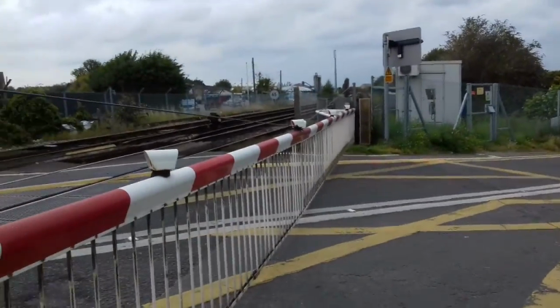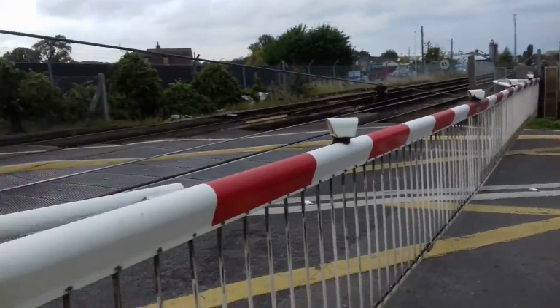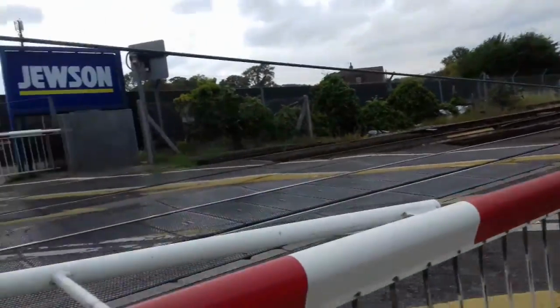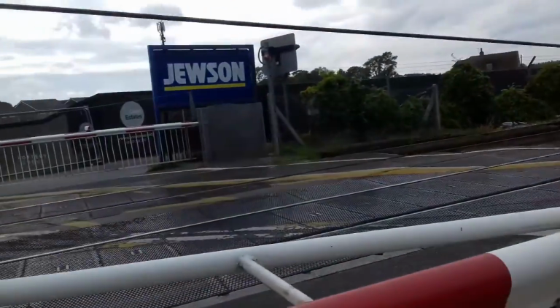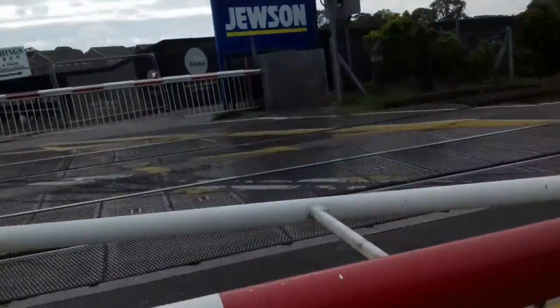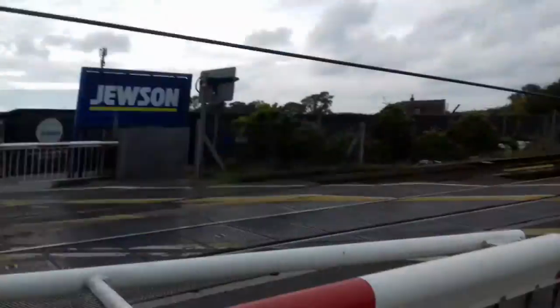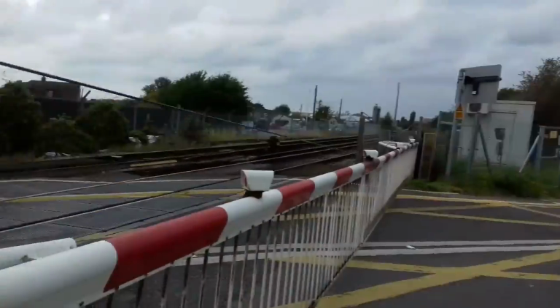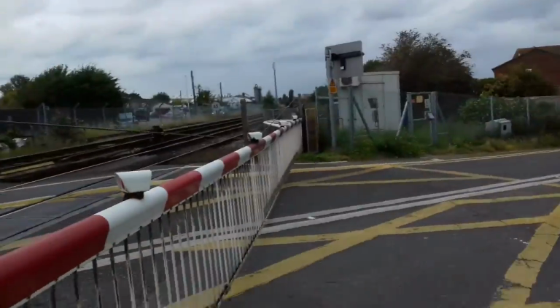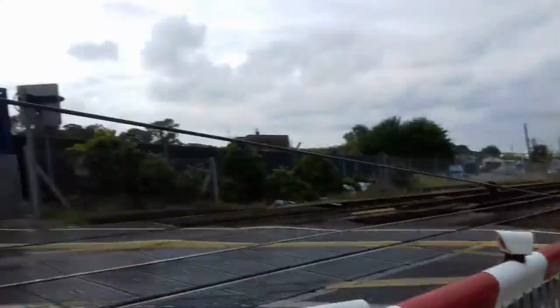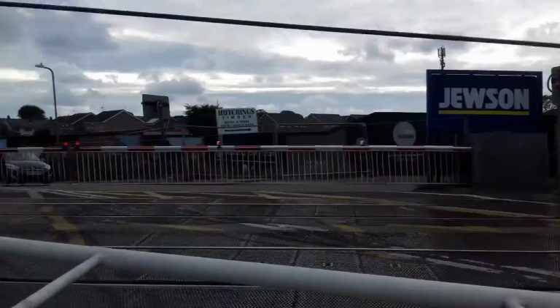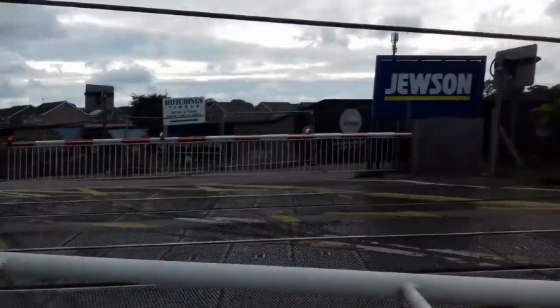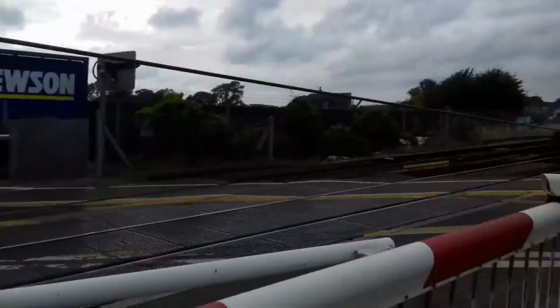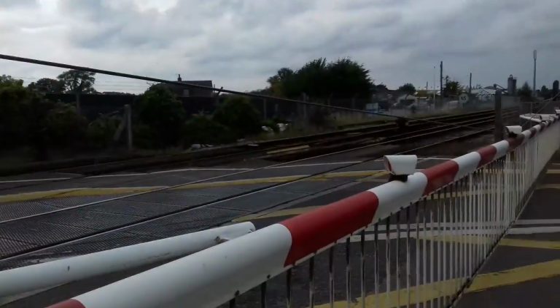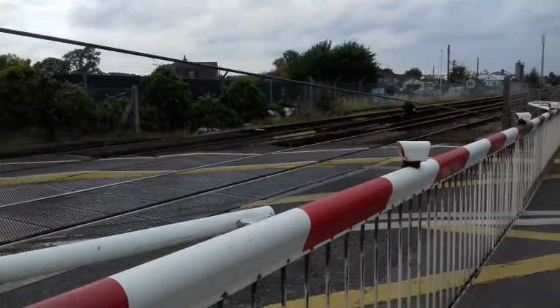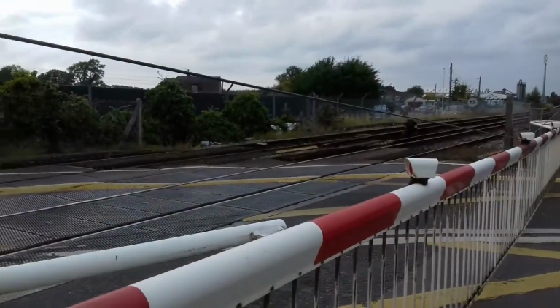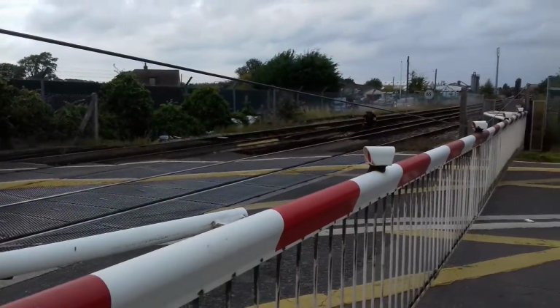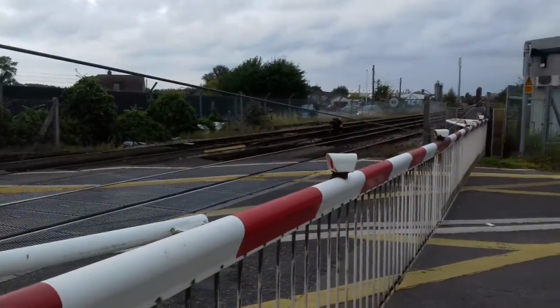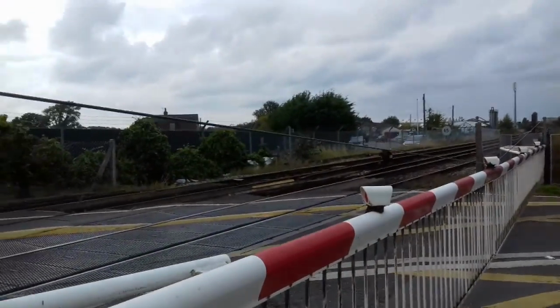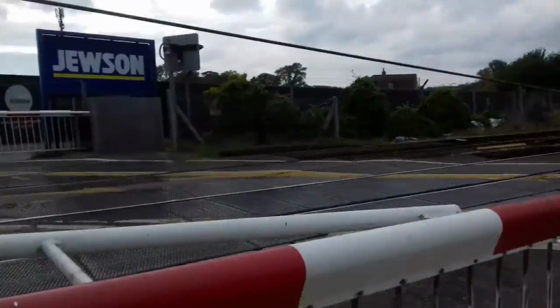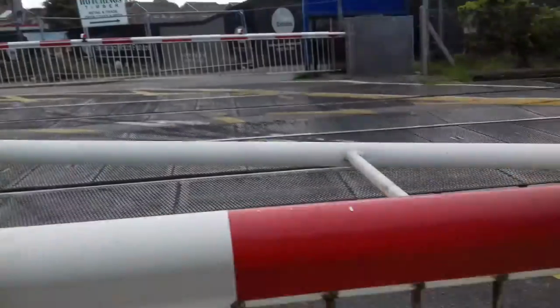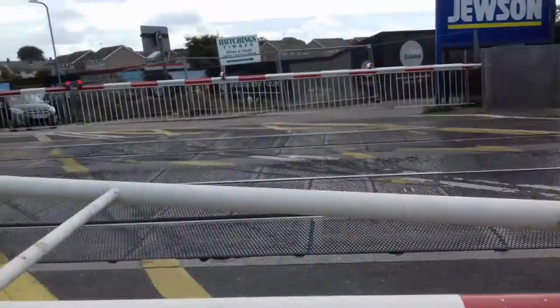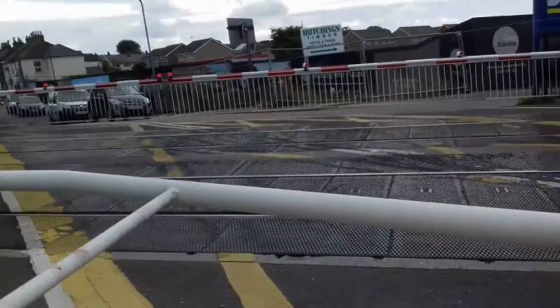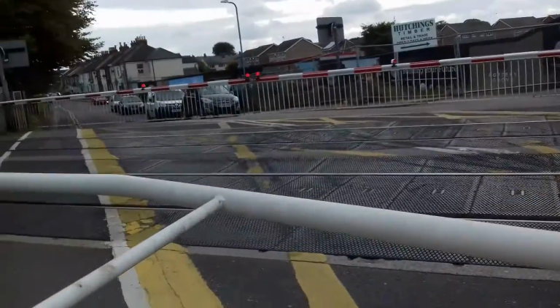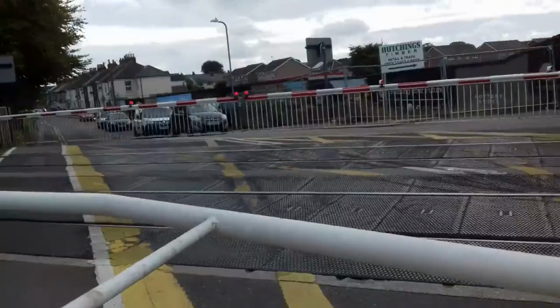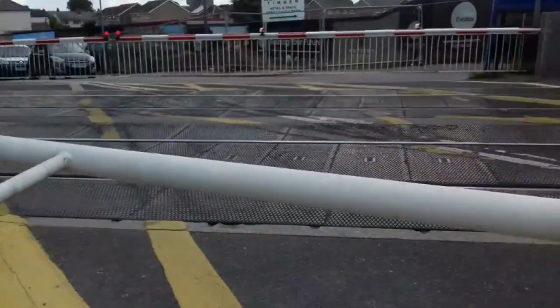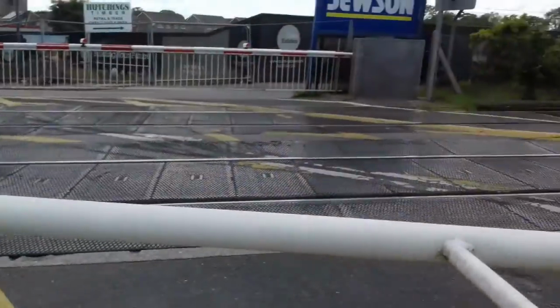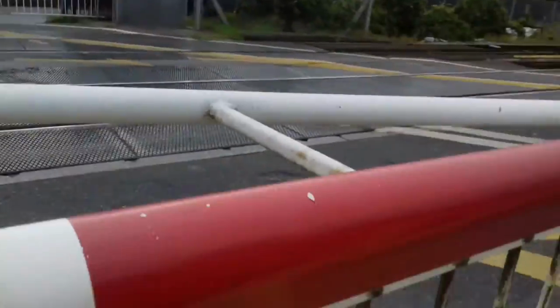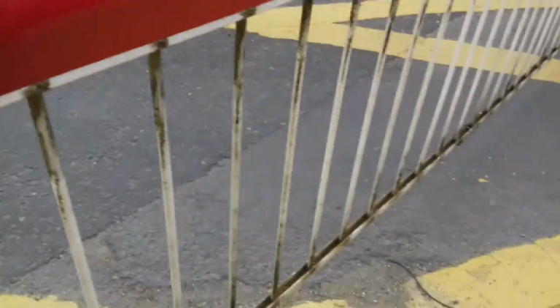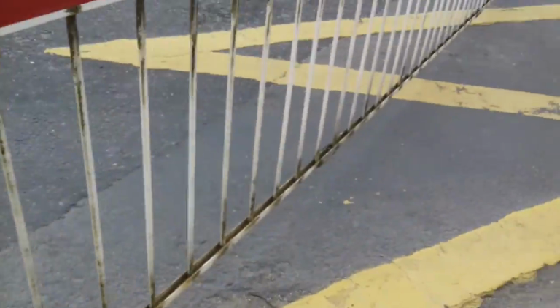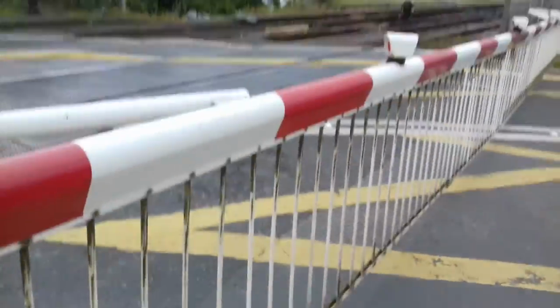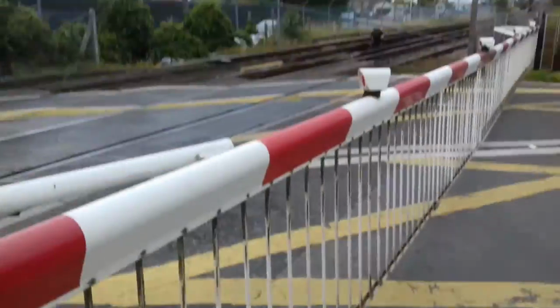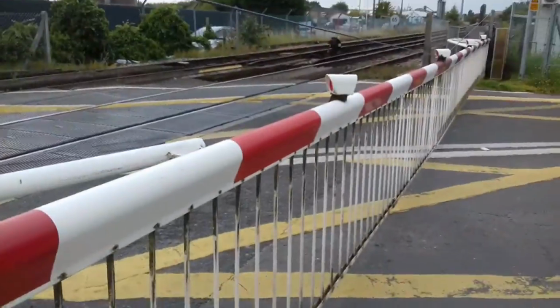I also caught that the two right-side barriers started going down when this one went to touch the floor.